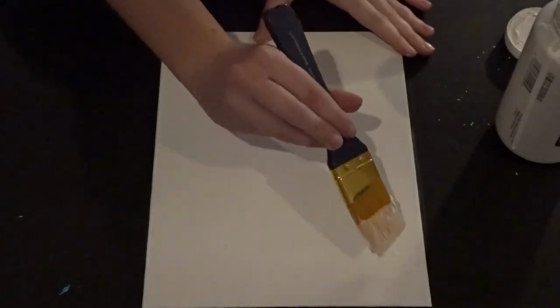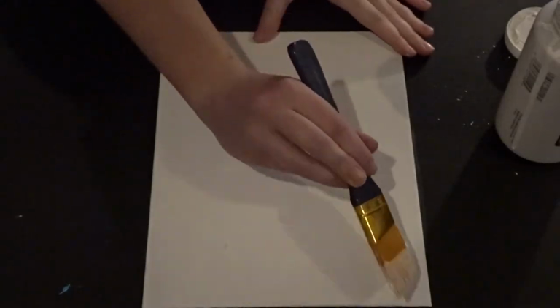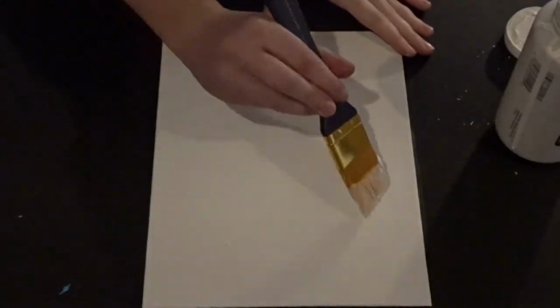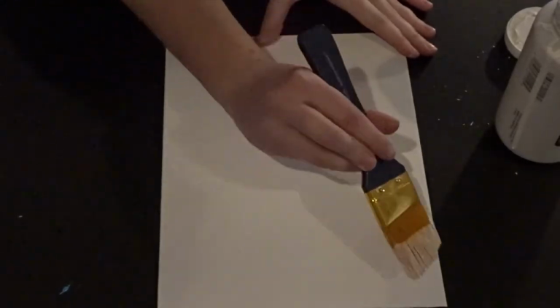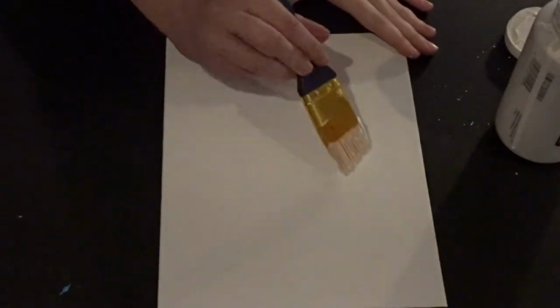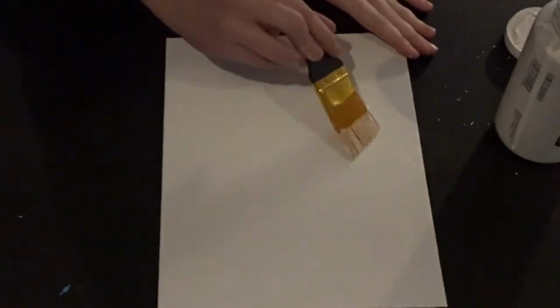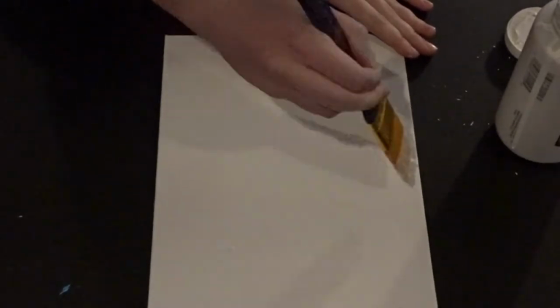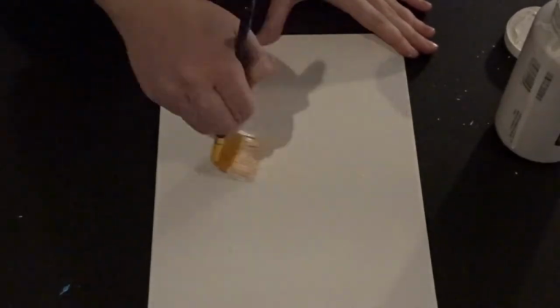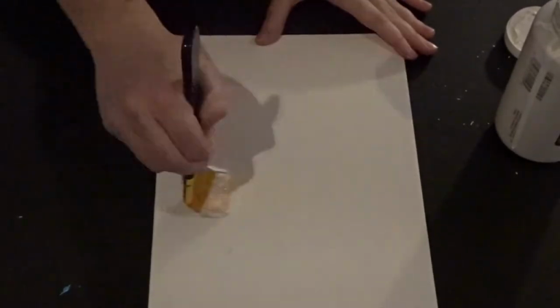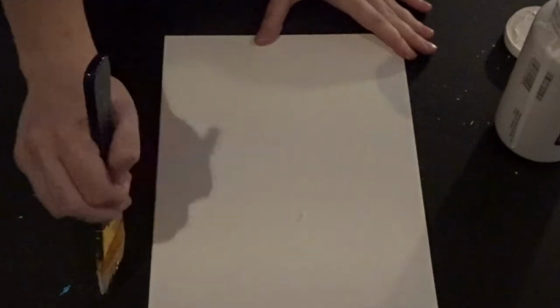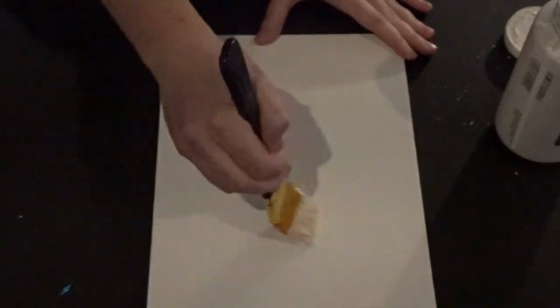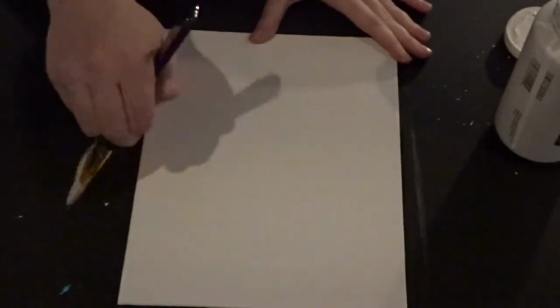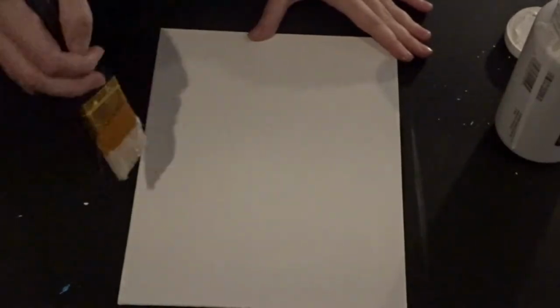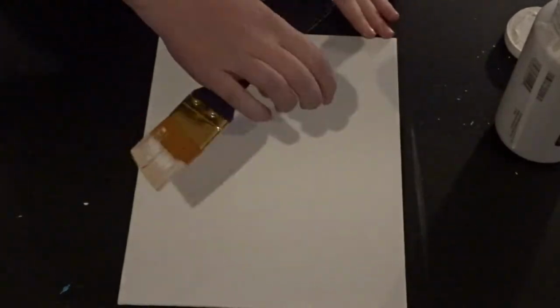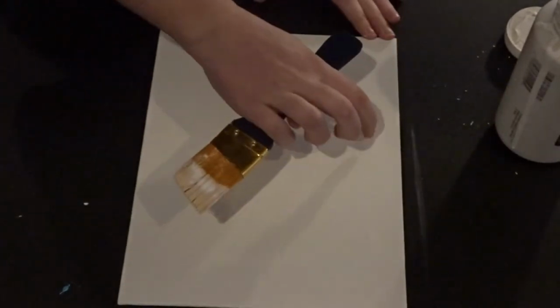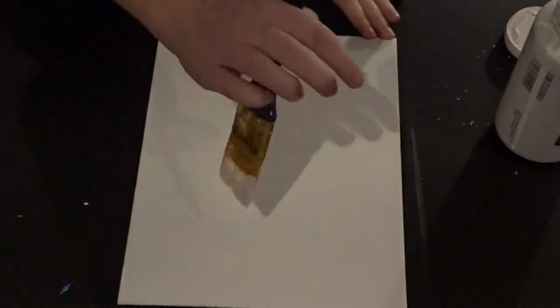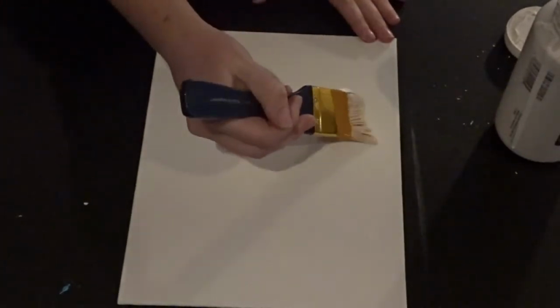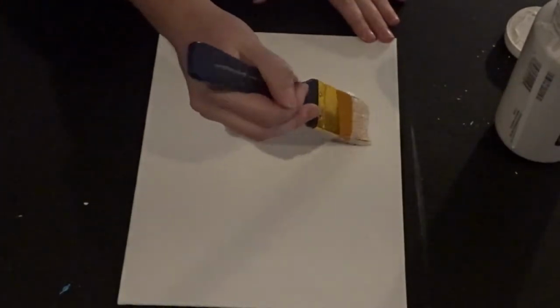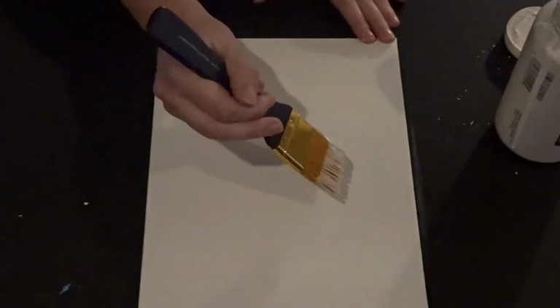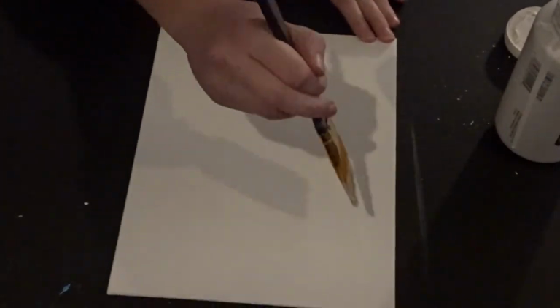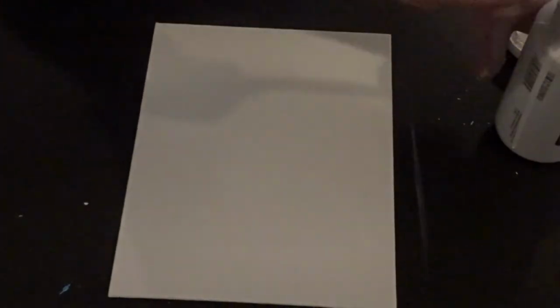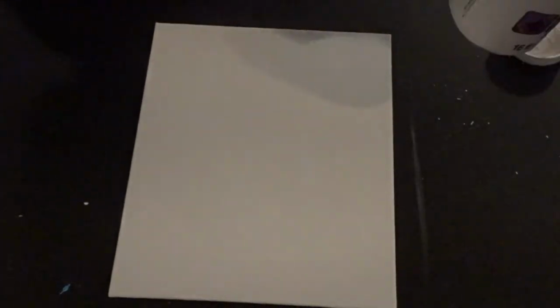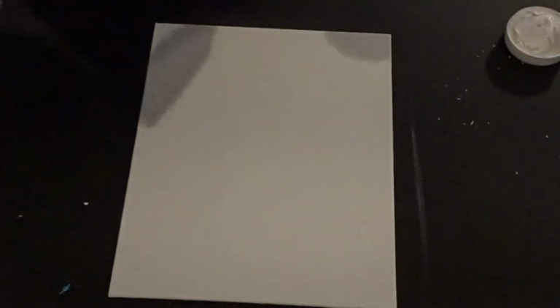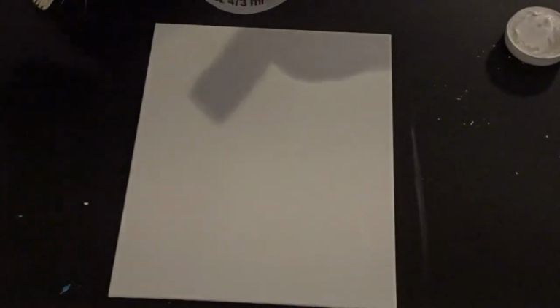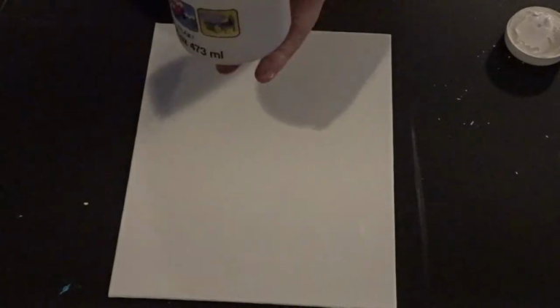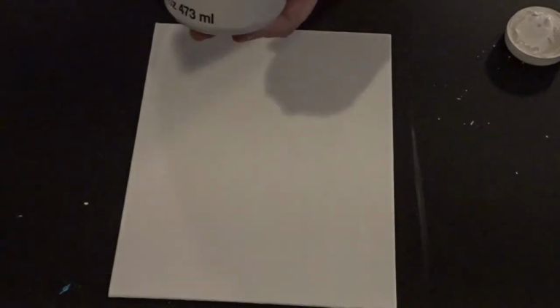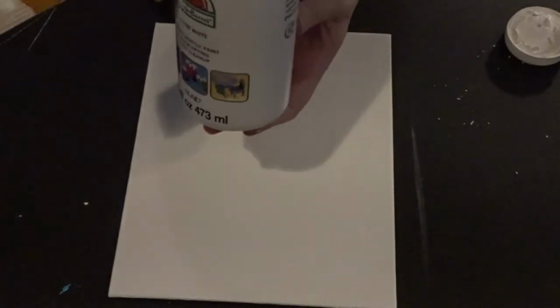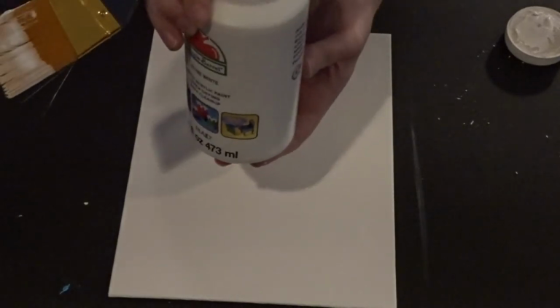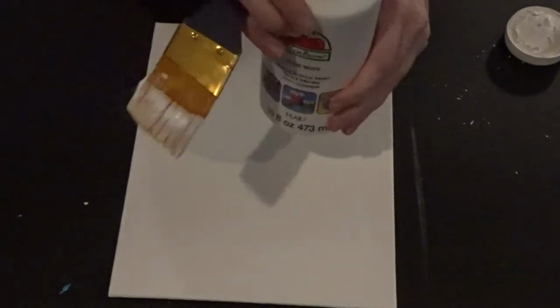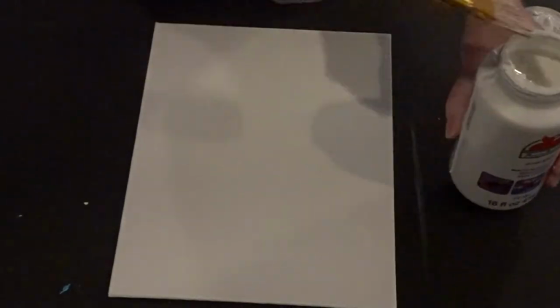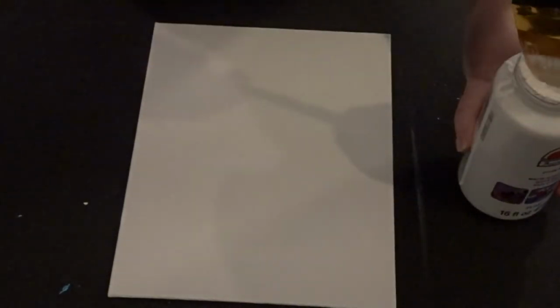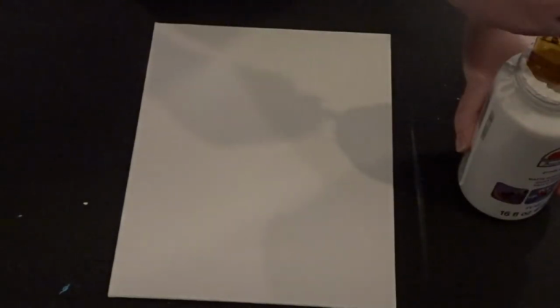To do this project I'm just using a flat white canvas, and first you want to paint the entire canvas white — it just evens out the color and gives it a nice base.